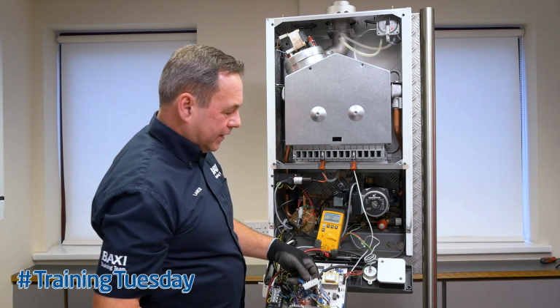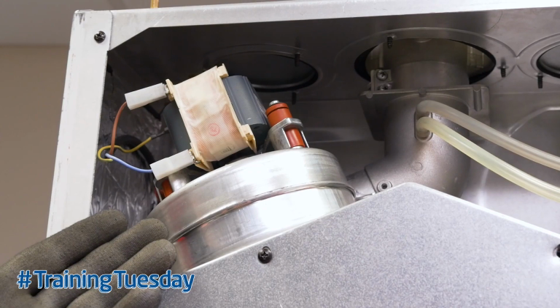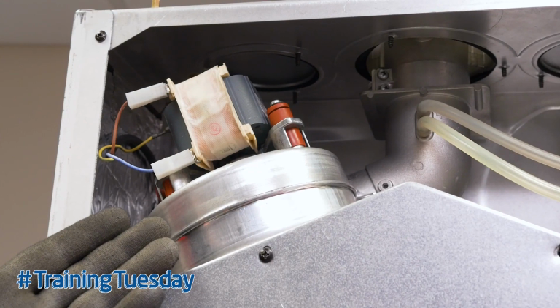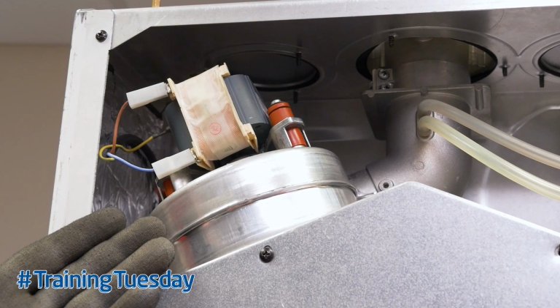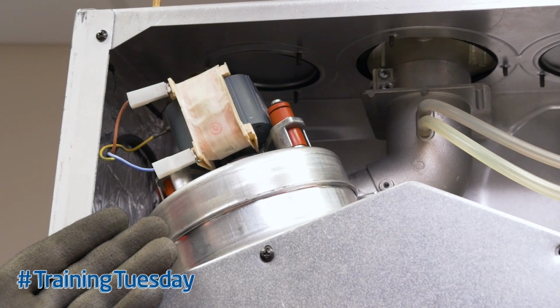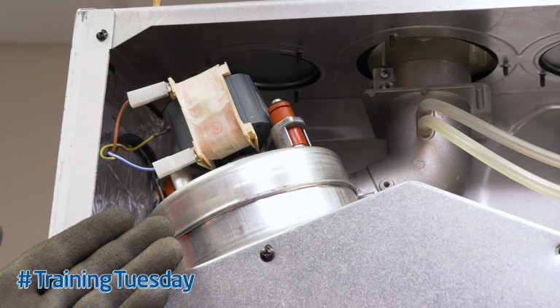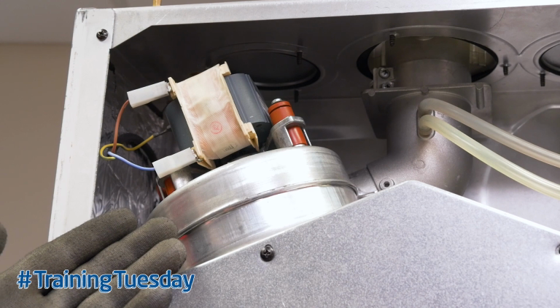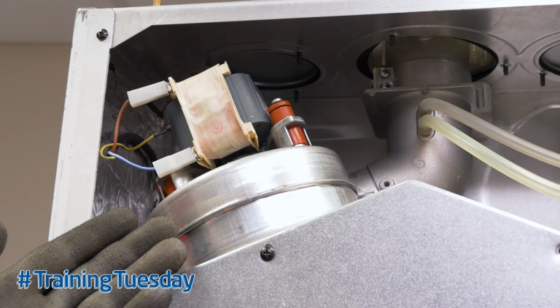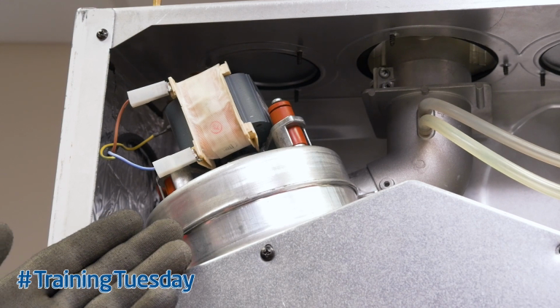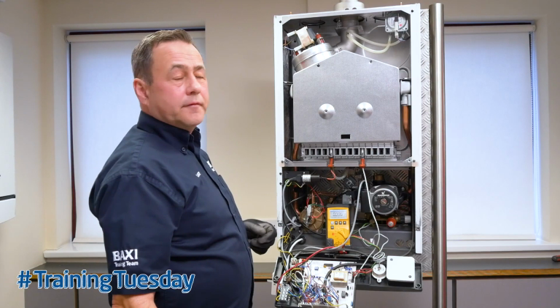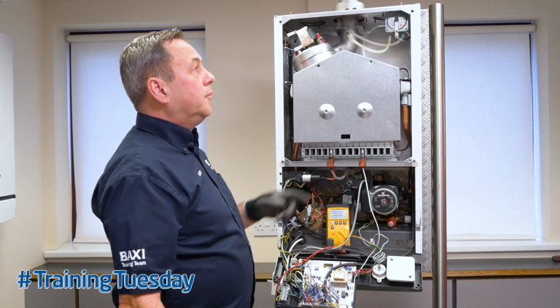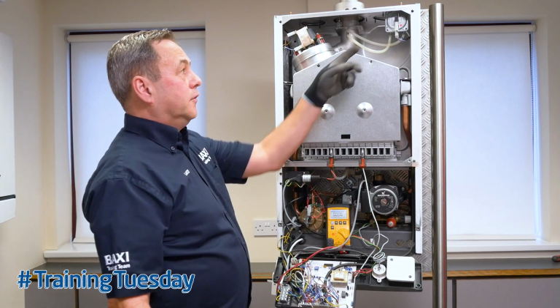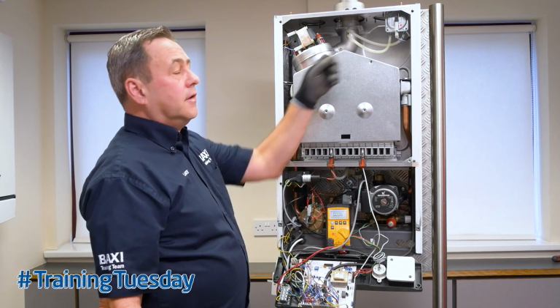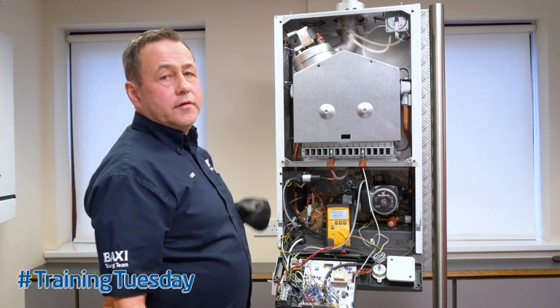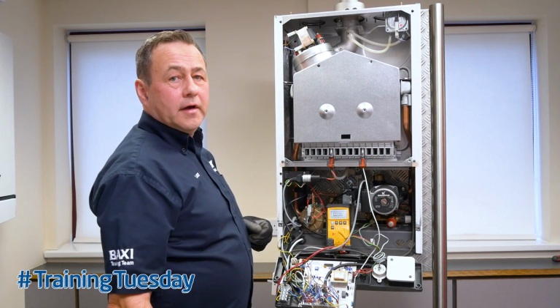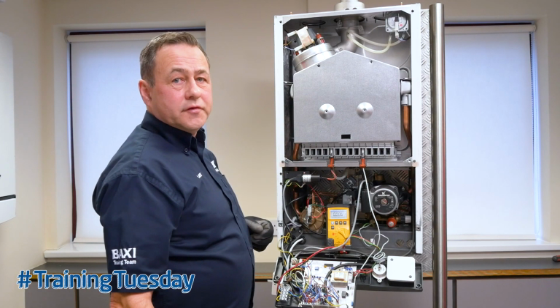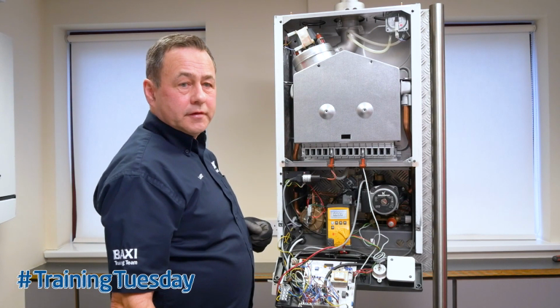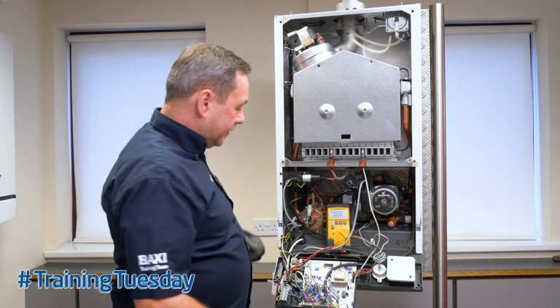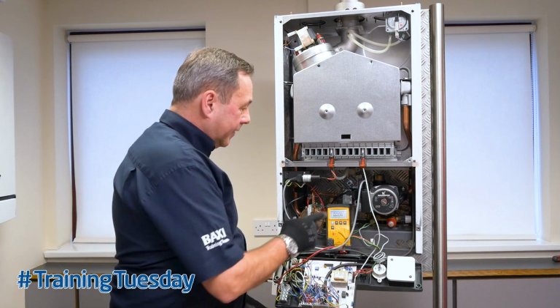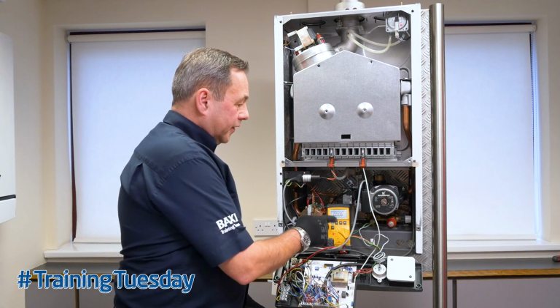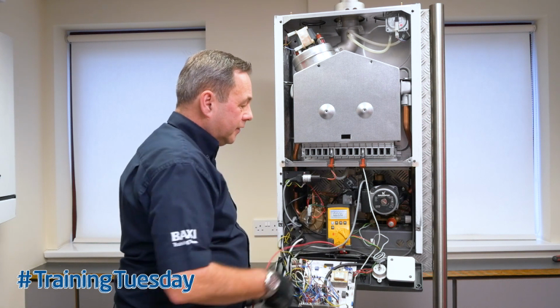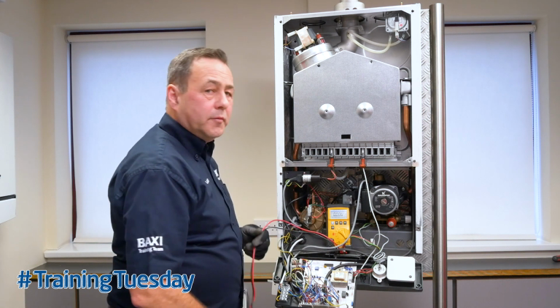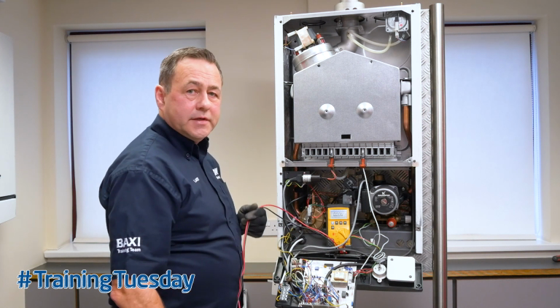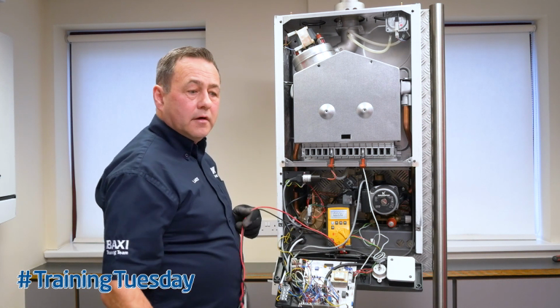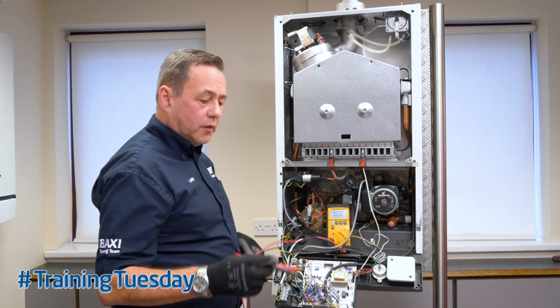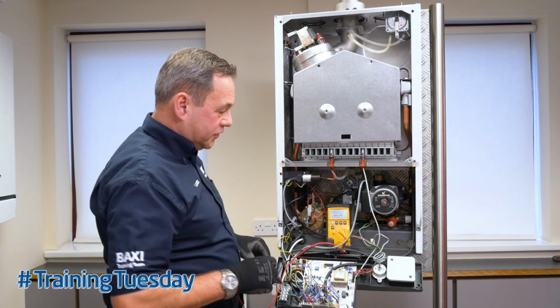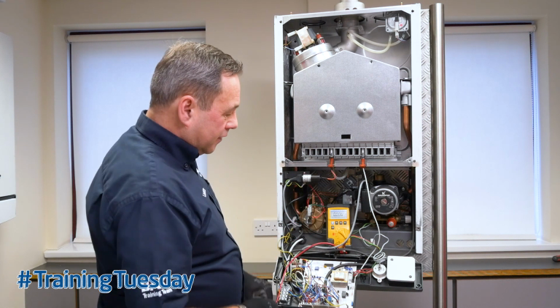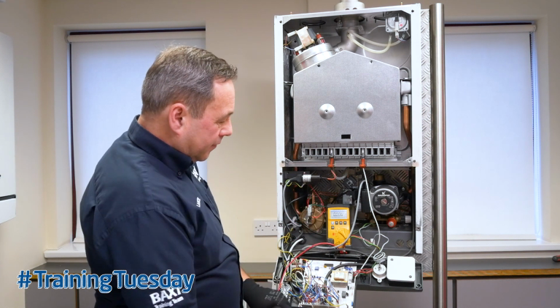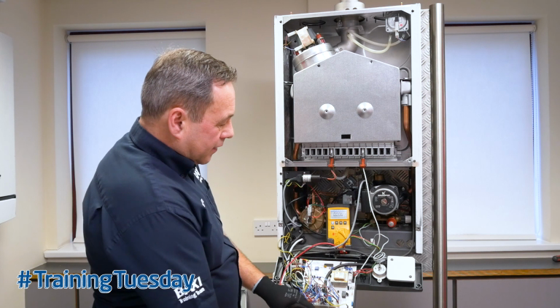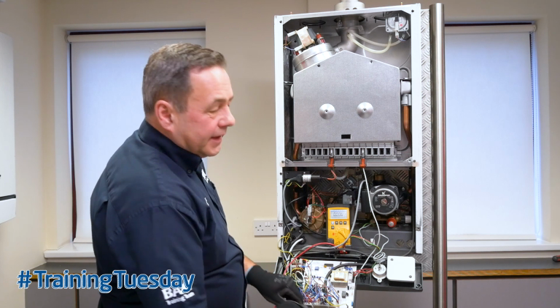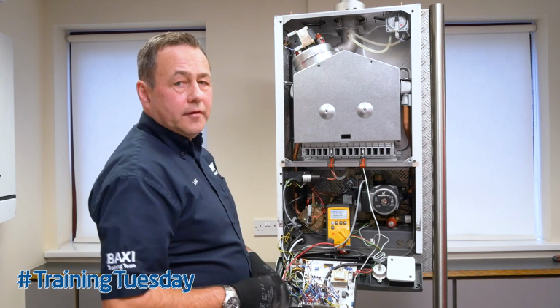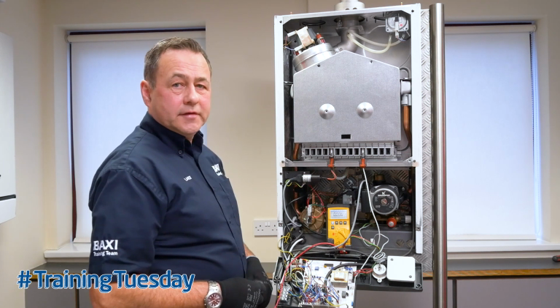If the fan is operating, the air pressure switch should move from the normally closed to the normally open position. This can be confirmed with the multimeter on voltage from the connections on the PCB.